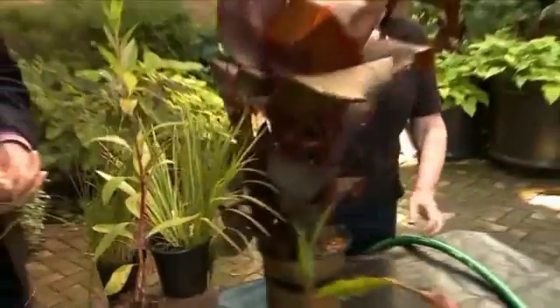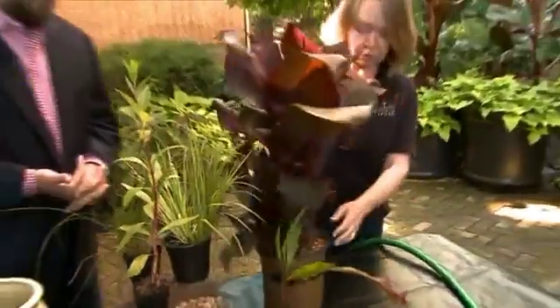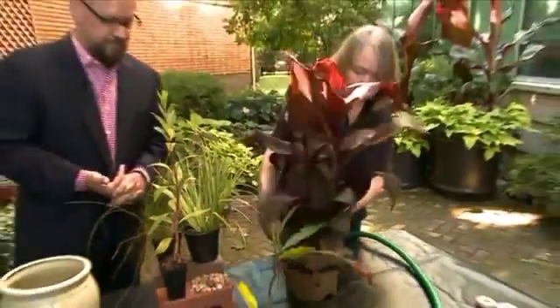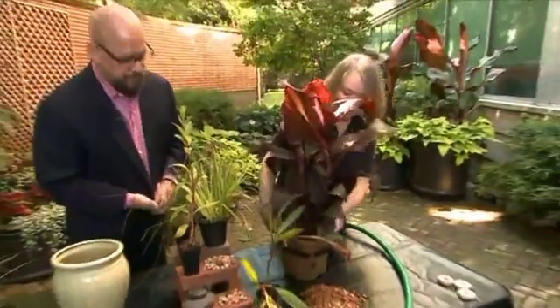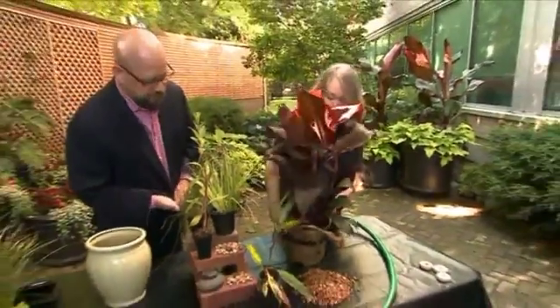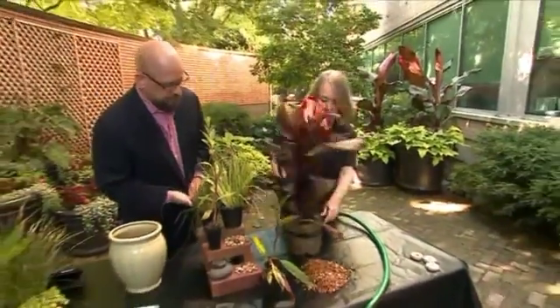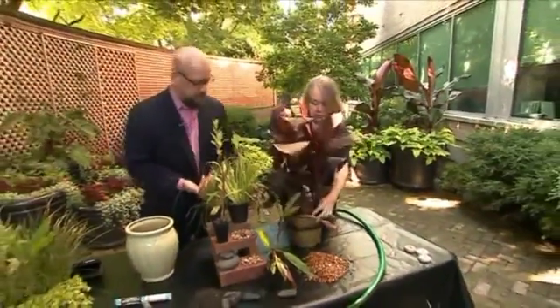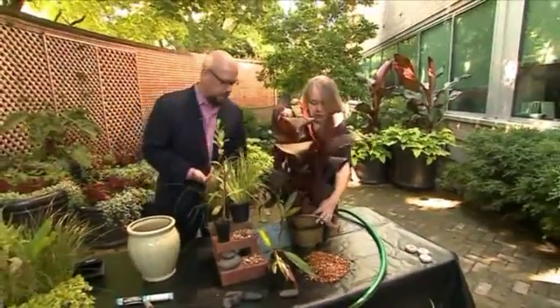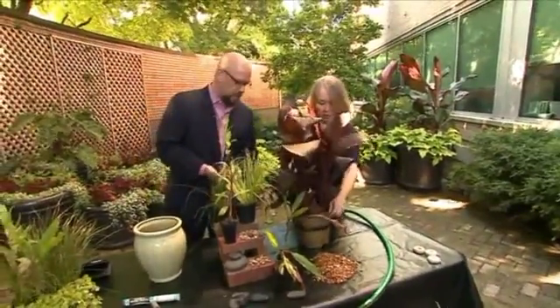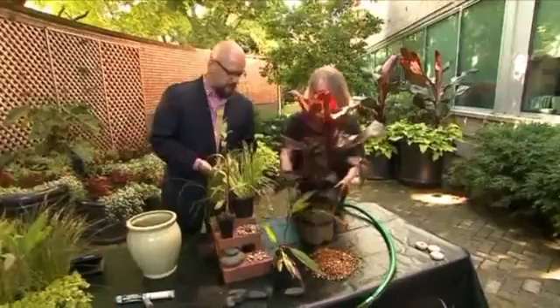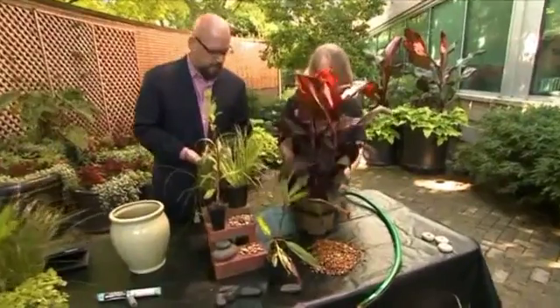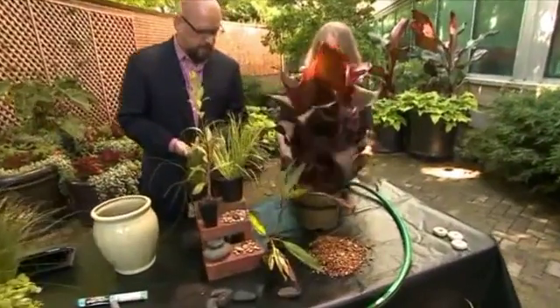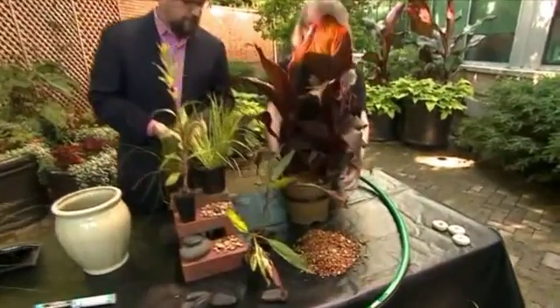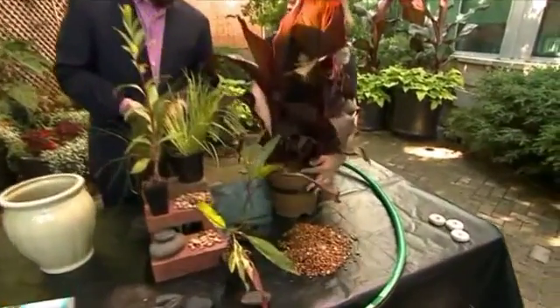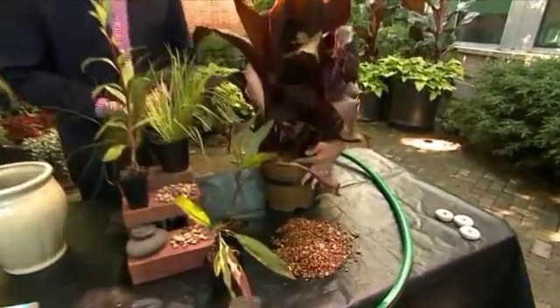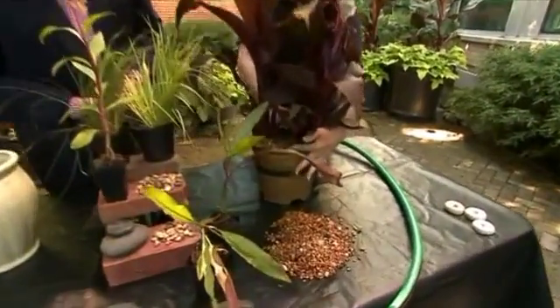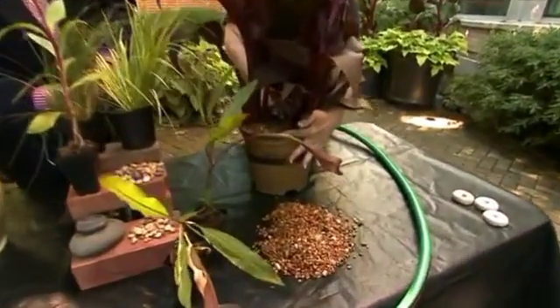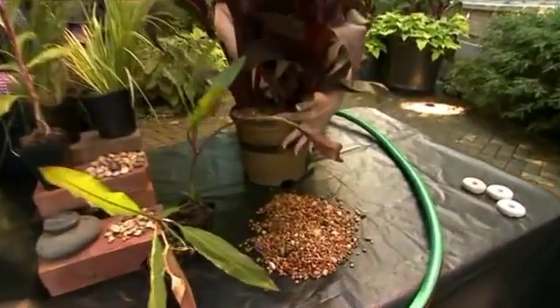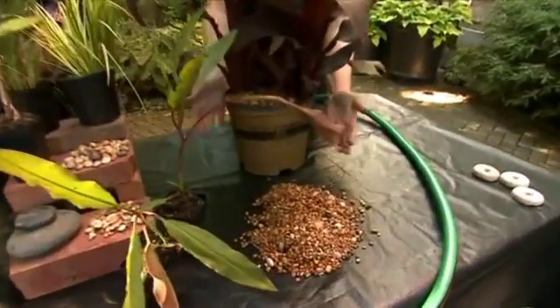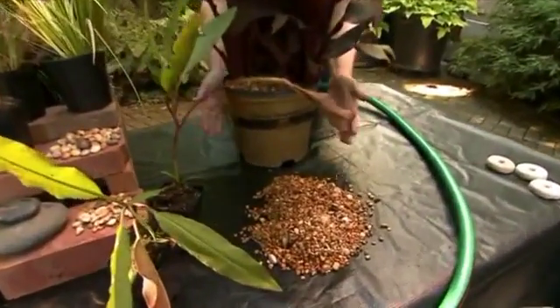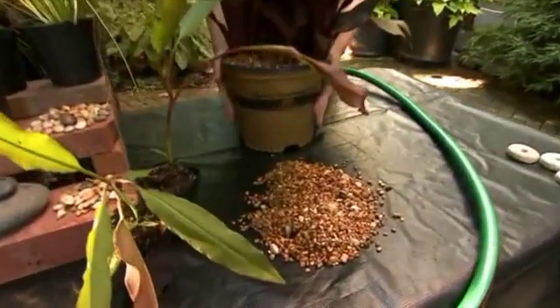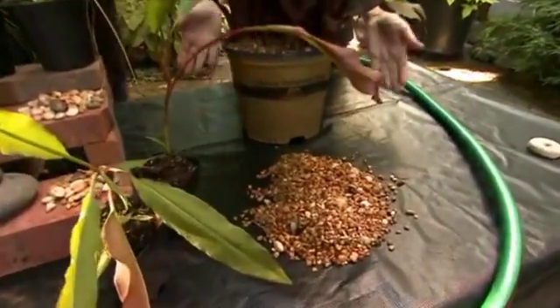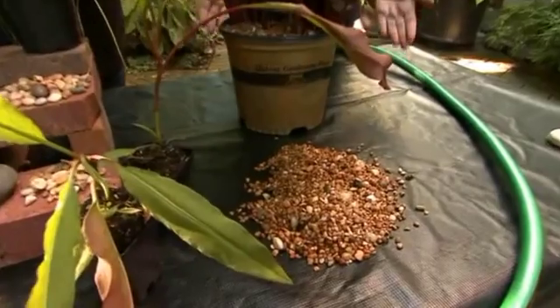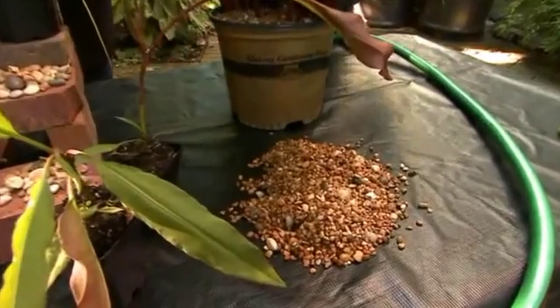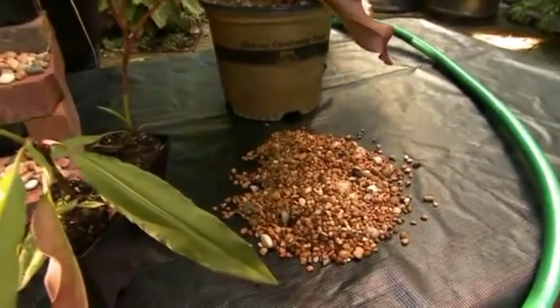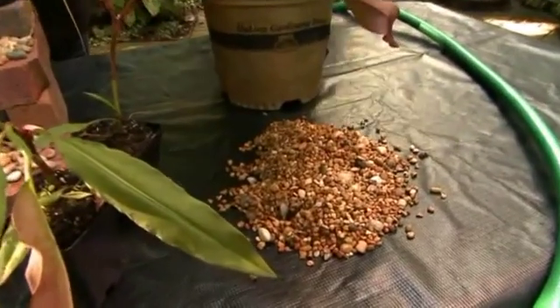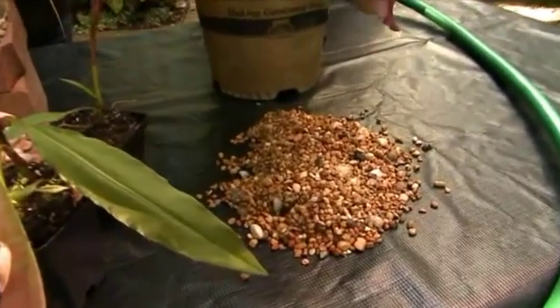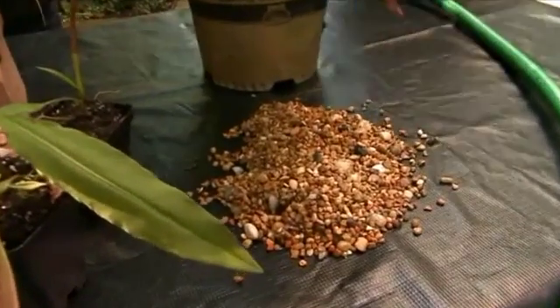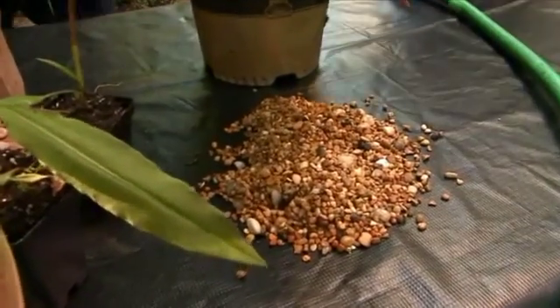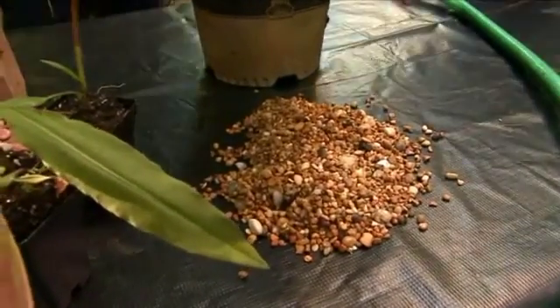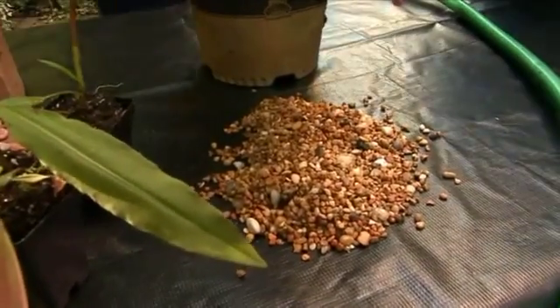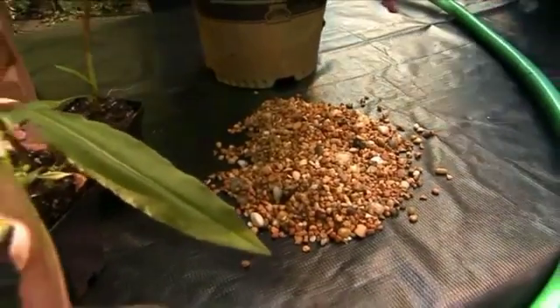What you want to do is put some gravel on the top of the soil line so that it keeps the soil in, because these are actually potted. You don't have to pop them out of the pot, but you do want to keep the soil from floating out.